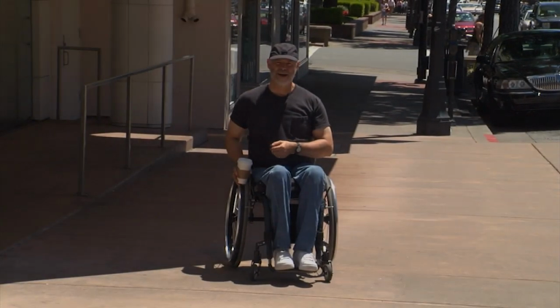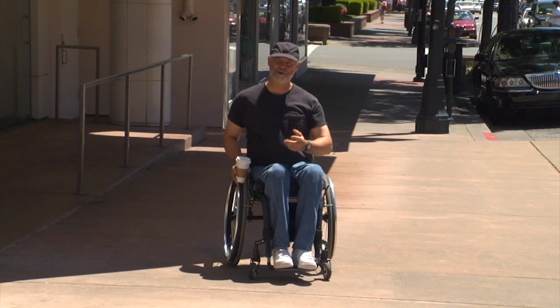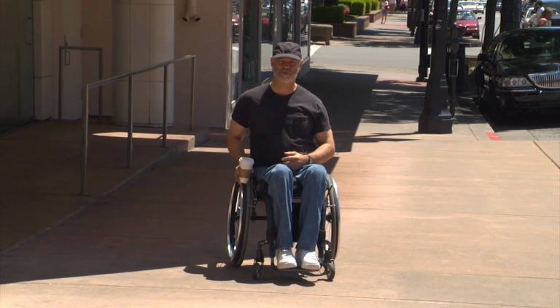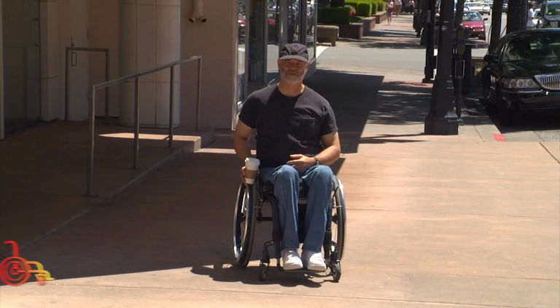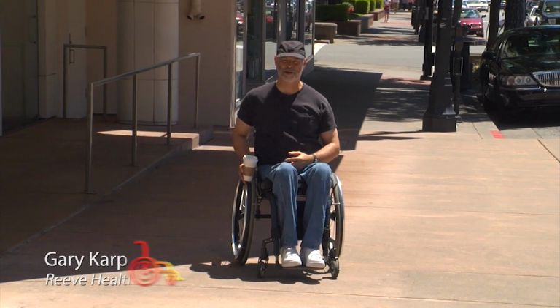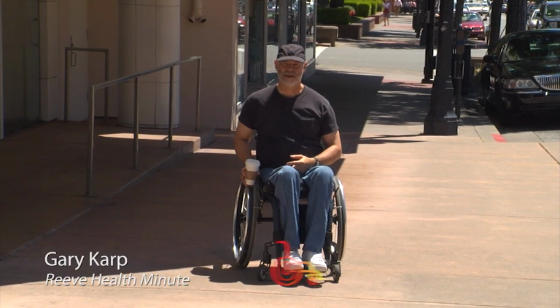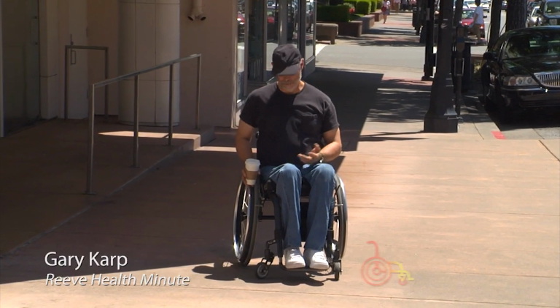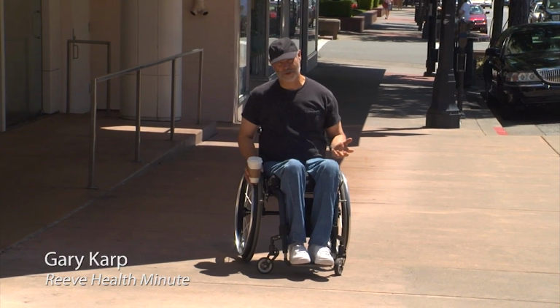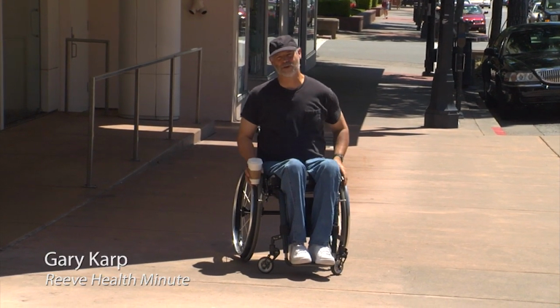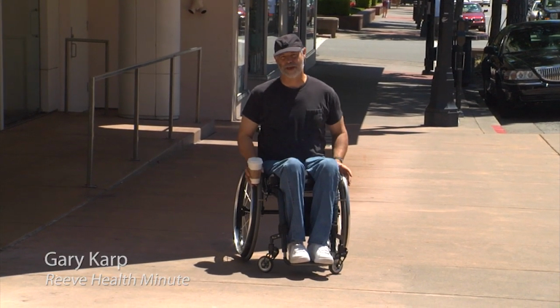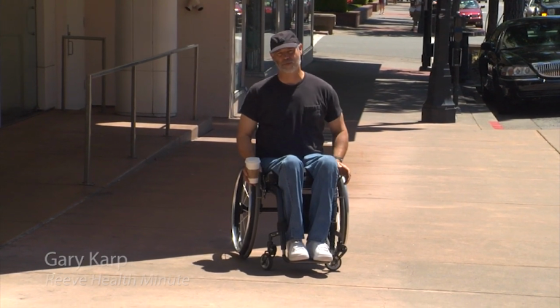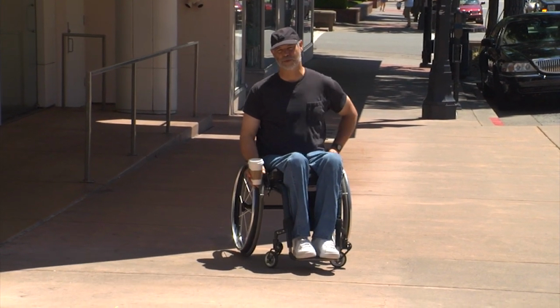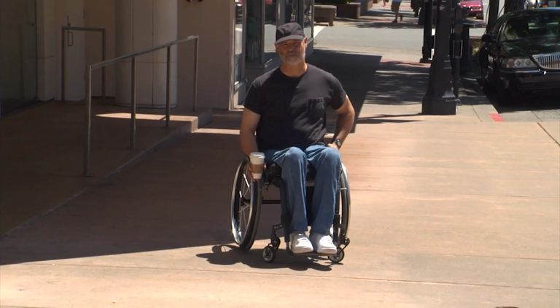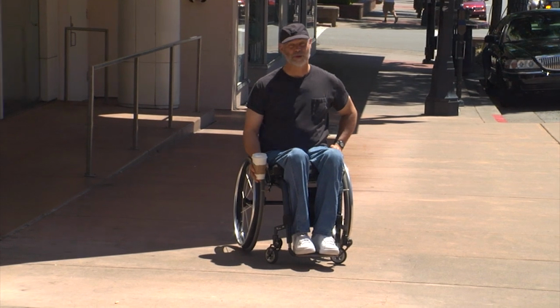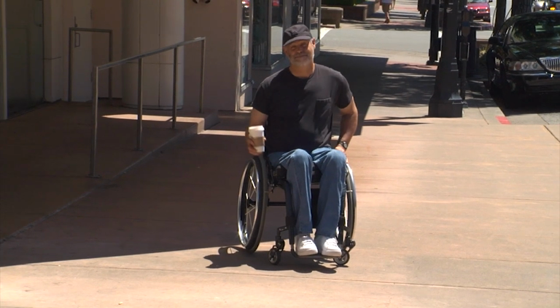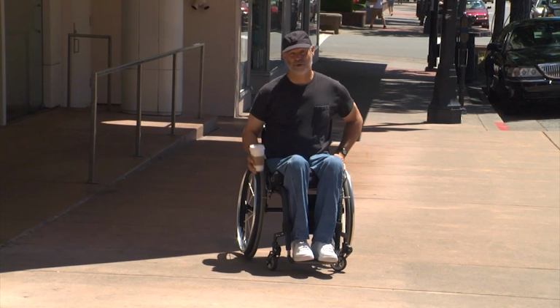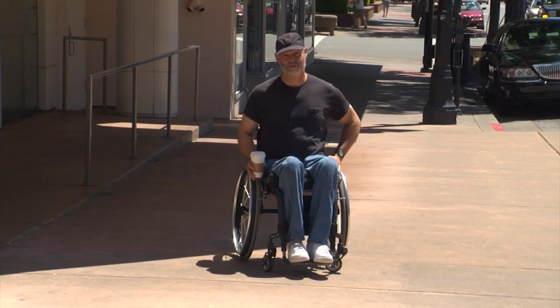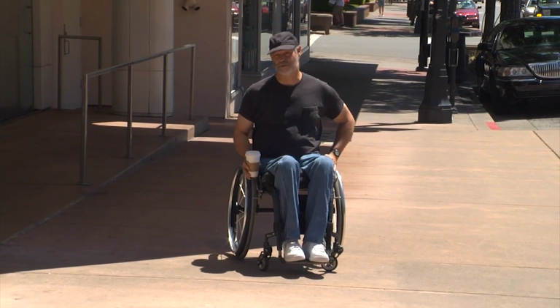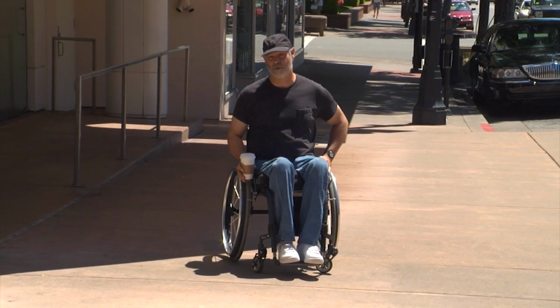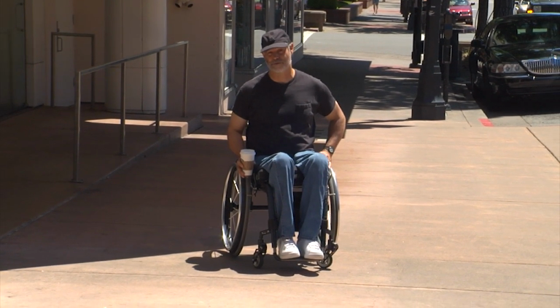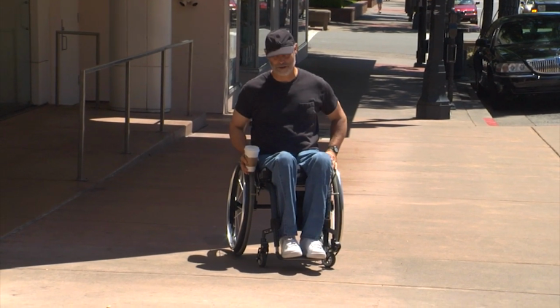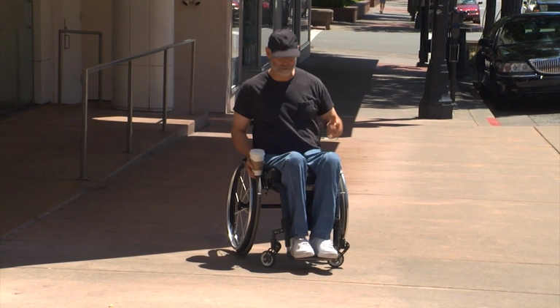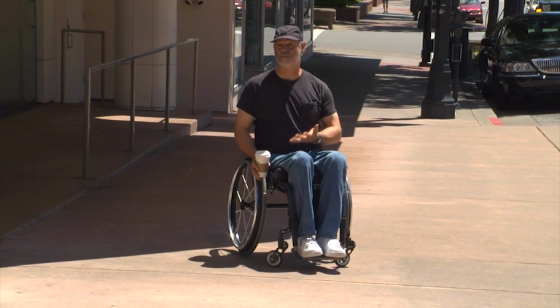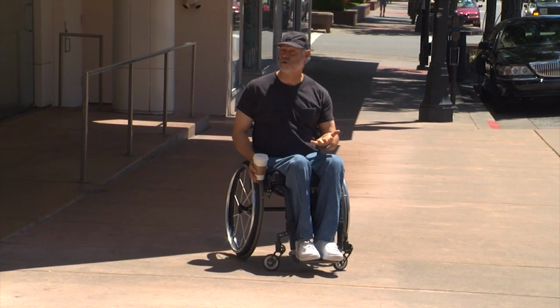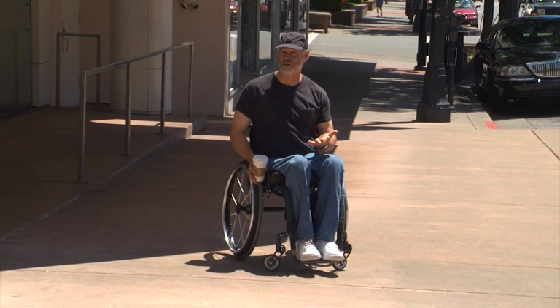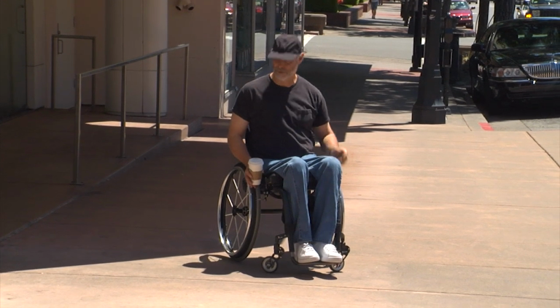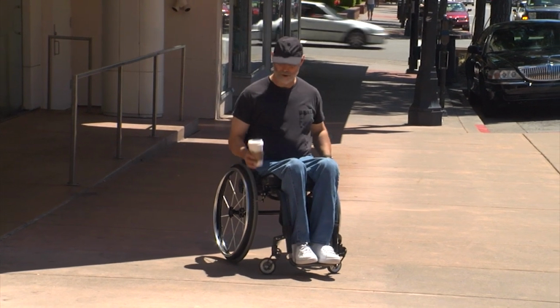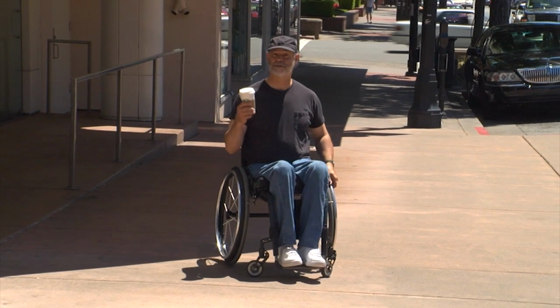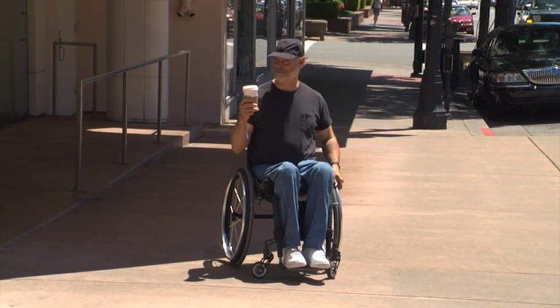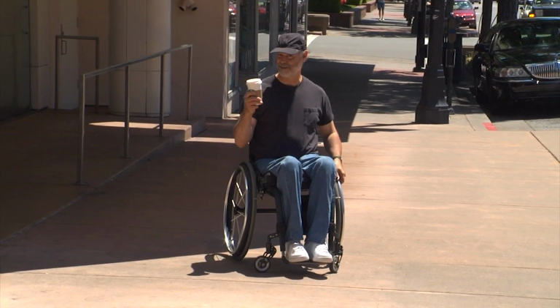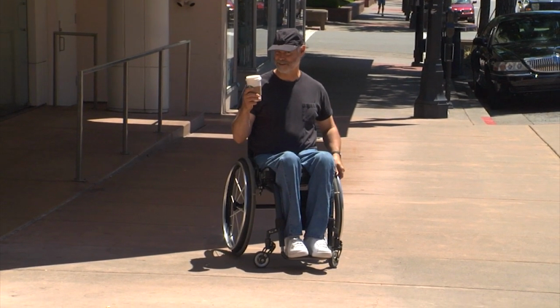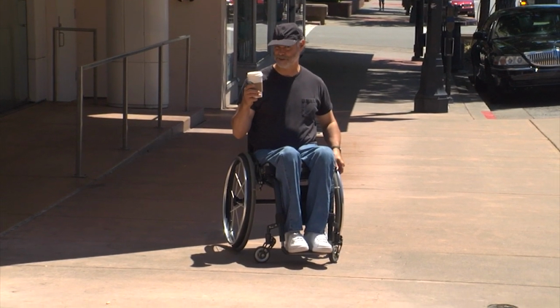Hi, I'm Gary Karp with this Reeve Health Minute. Usually you want to use both hands when you're pushing your wheelchair, but in the real world sometimes you've only got one hand free — like if you're balancing a bag of groceries in your lap, or when you have a nice hot vanilla latte like this one here.